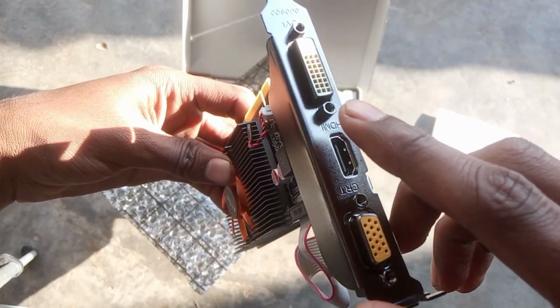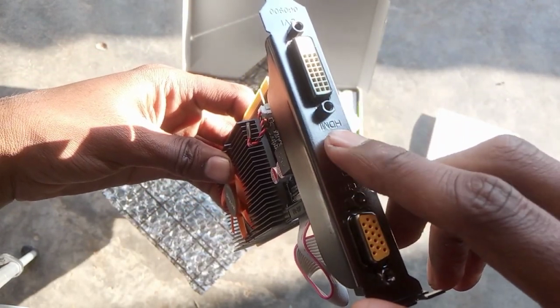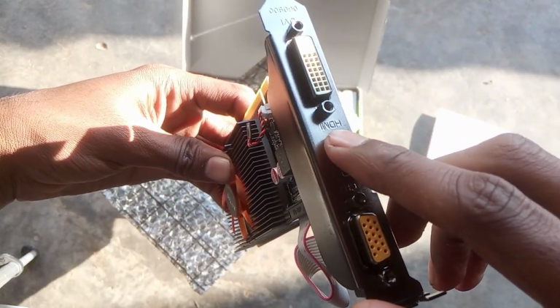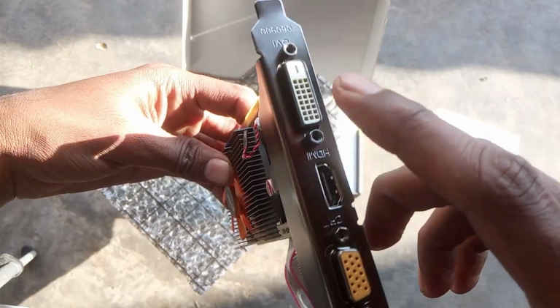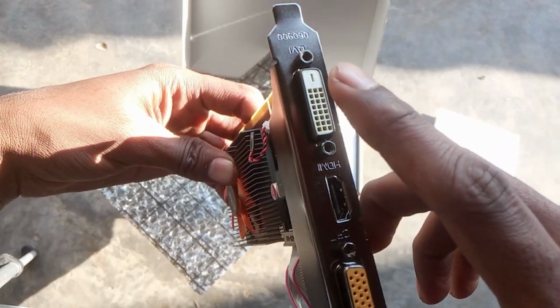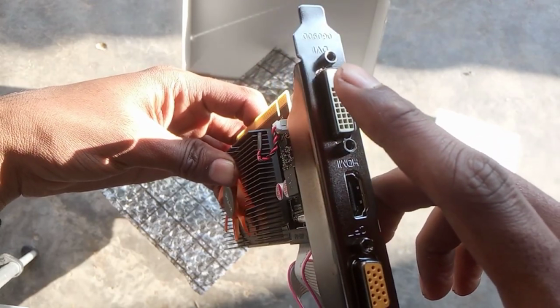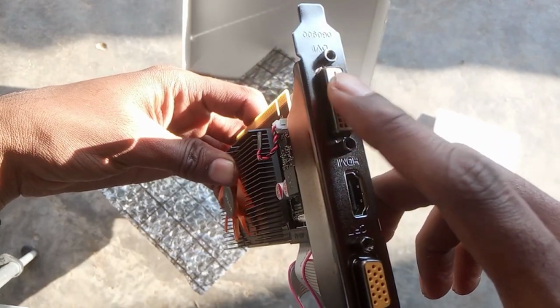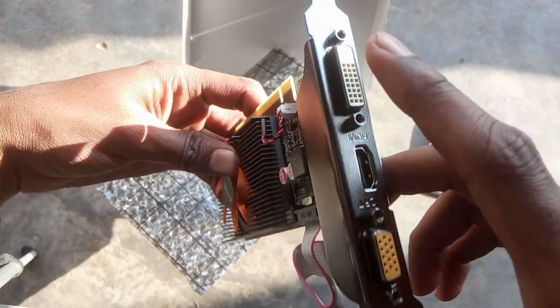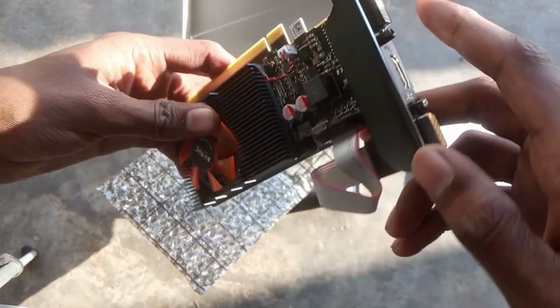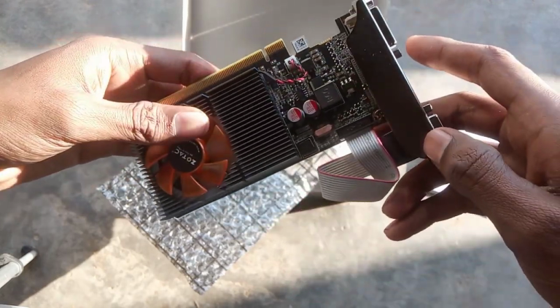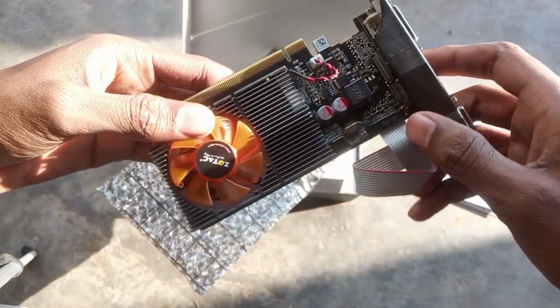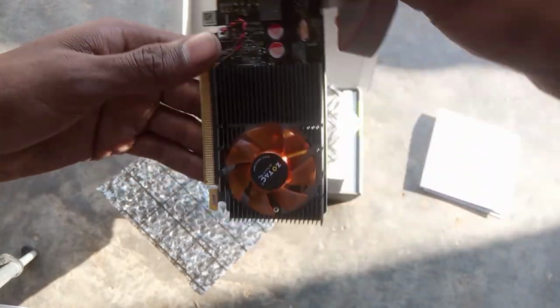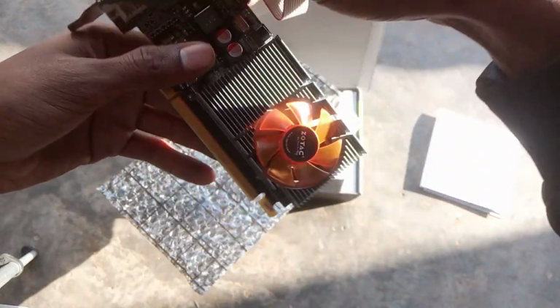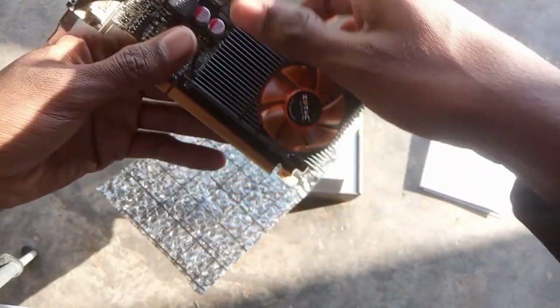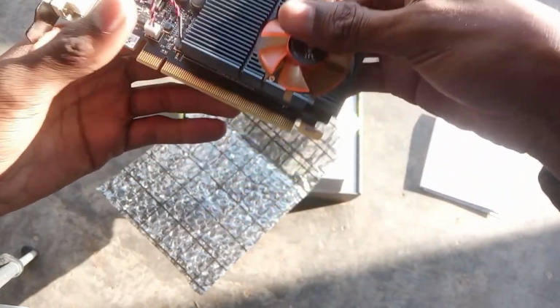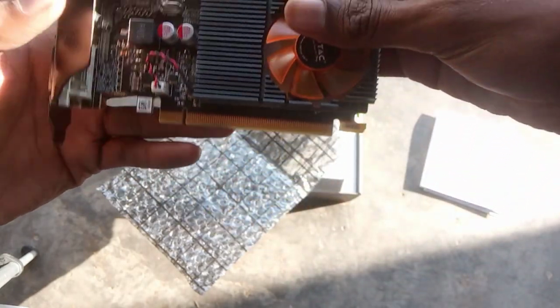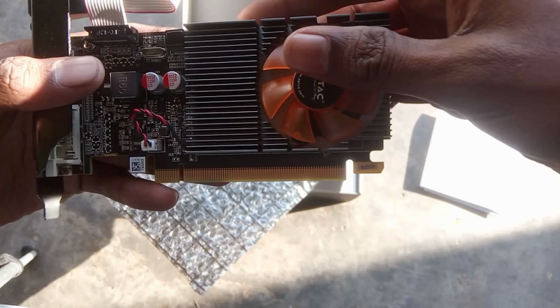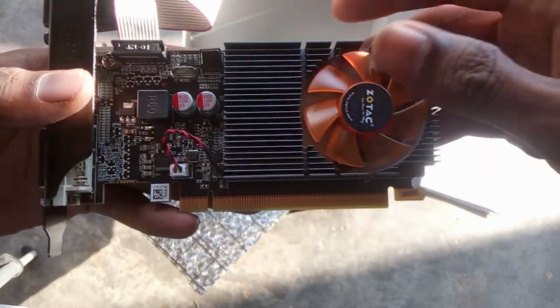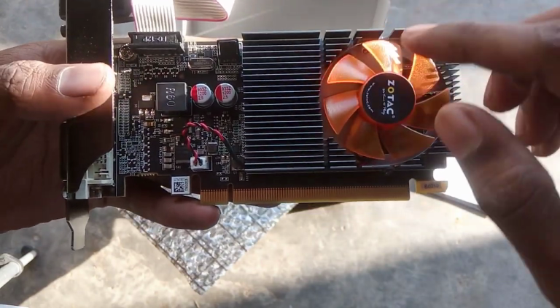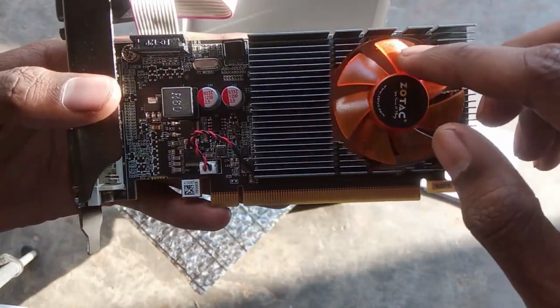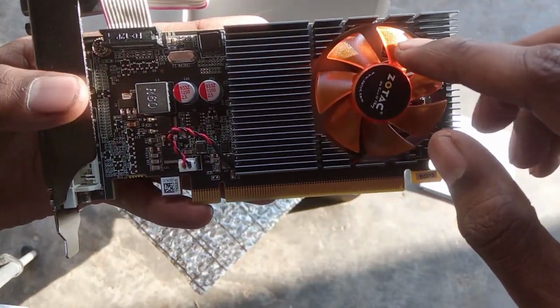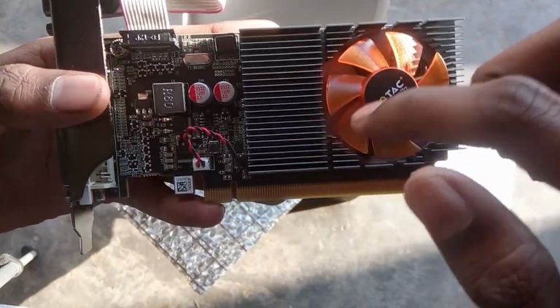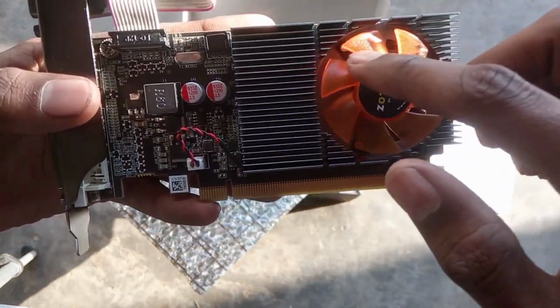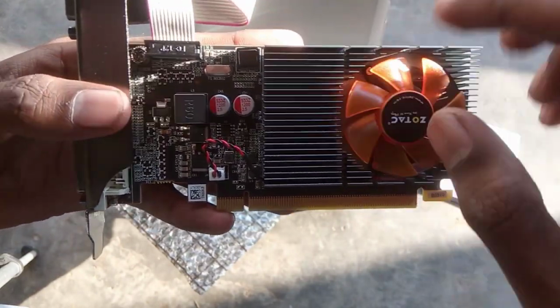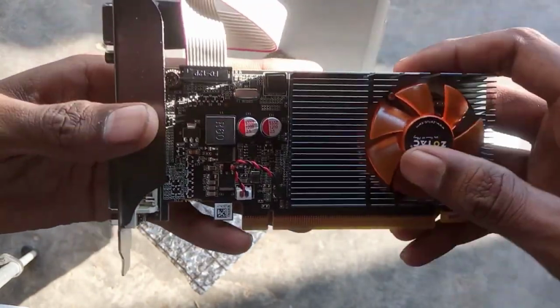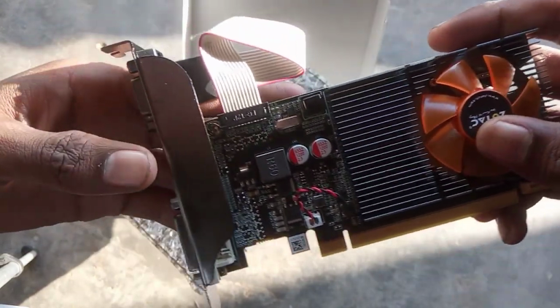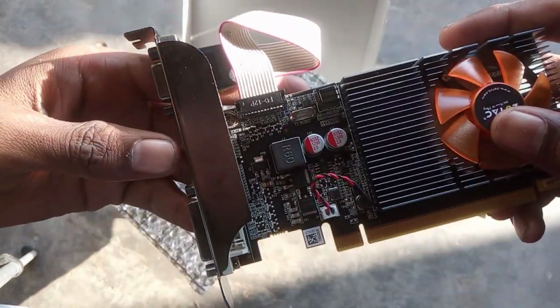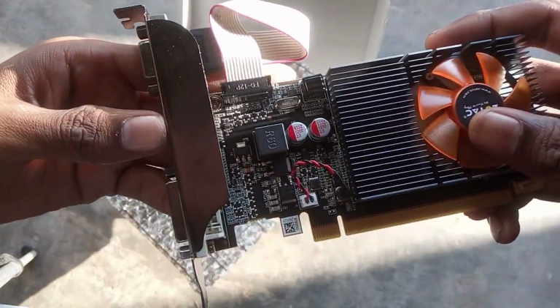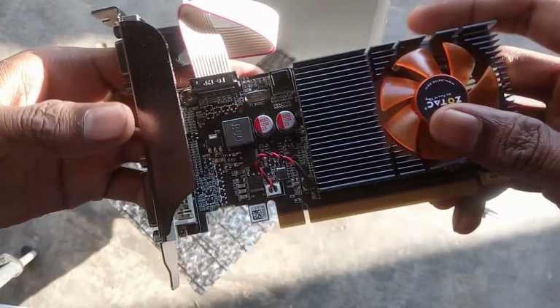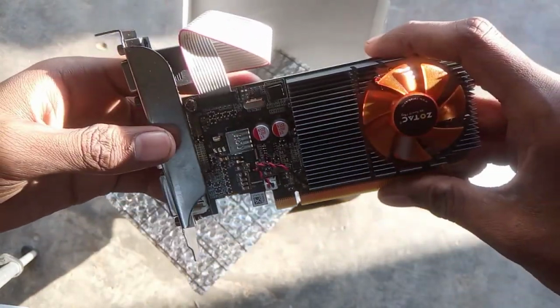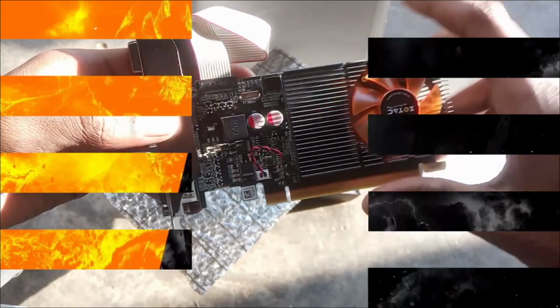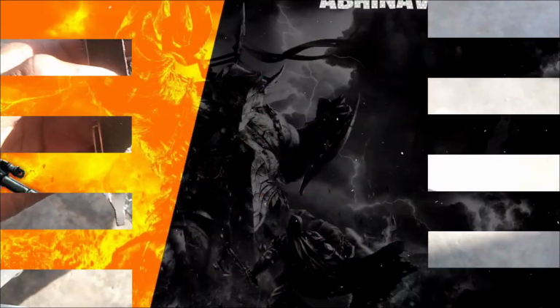This is HDMI and this is DVI. Any of these display outputs you can use to connect to your monitor. See you in the next video guys, till then goodbye — the installation video will be coming soon.